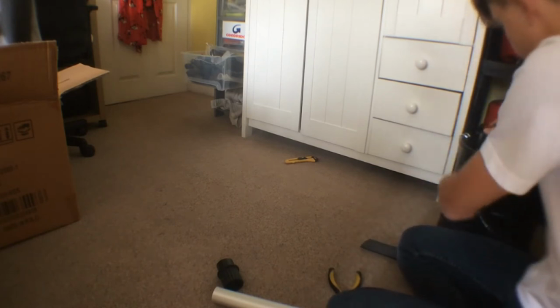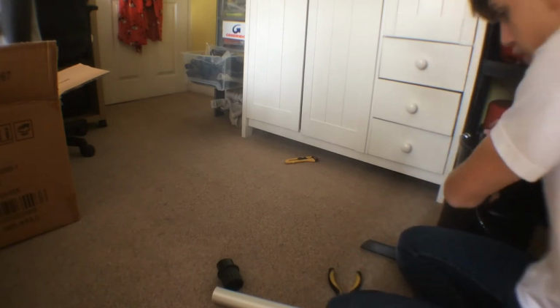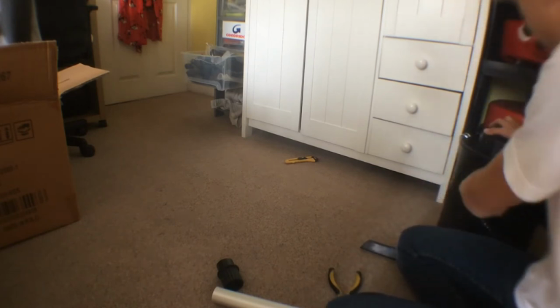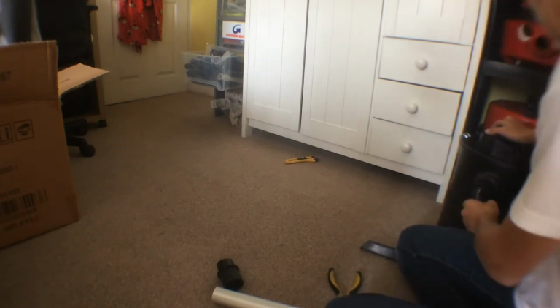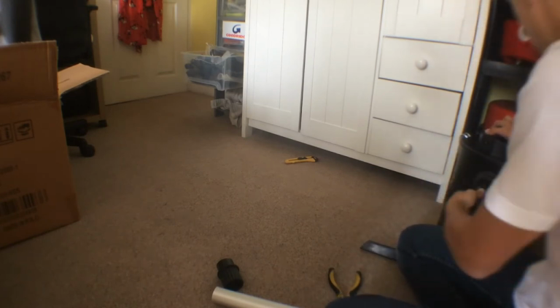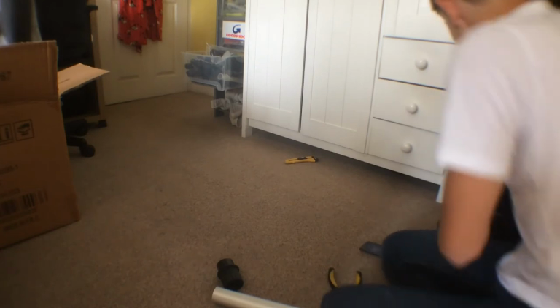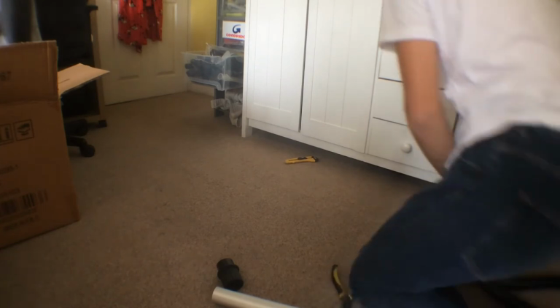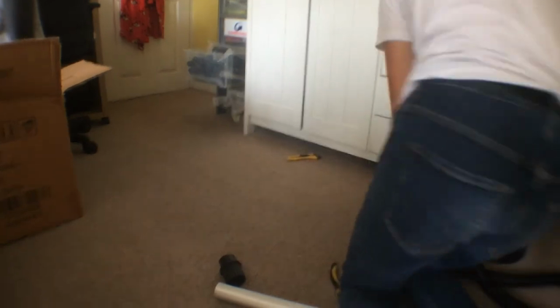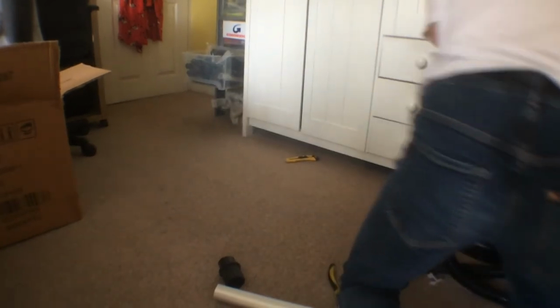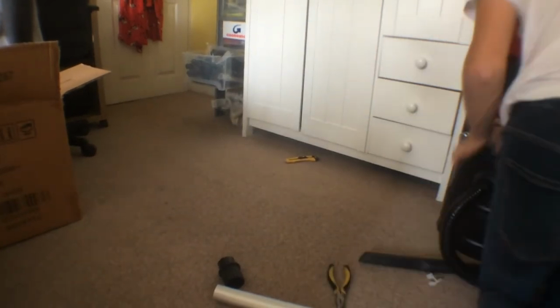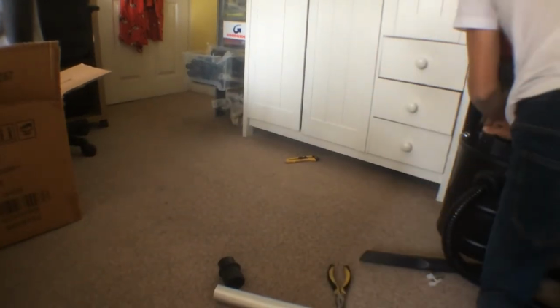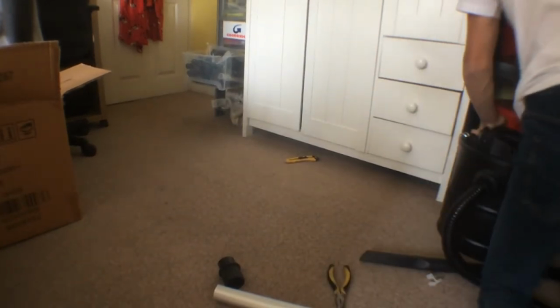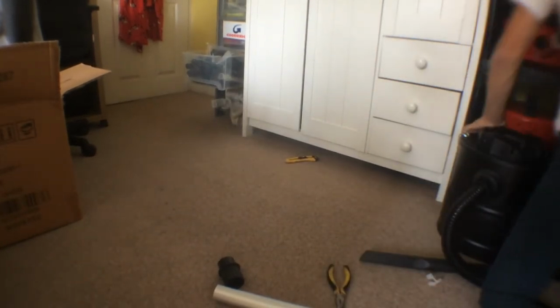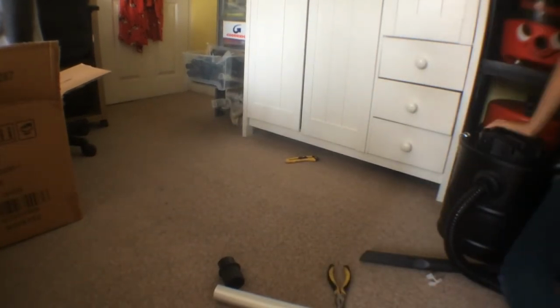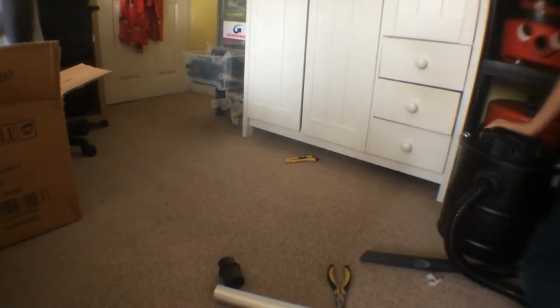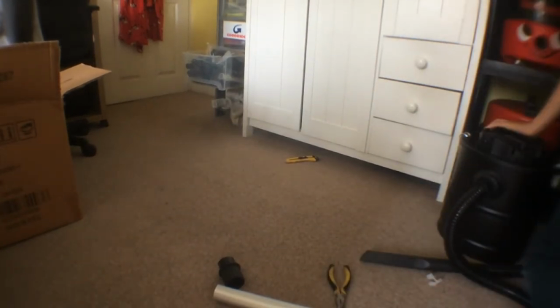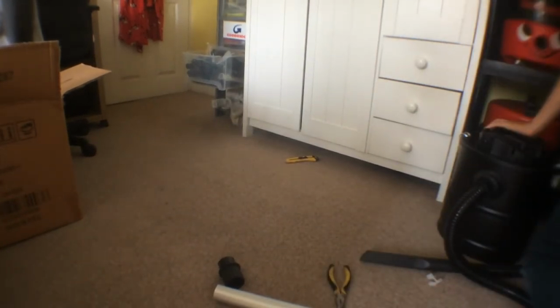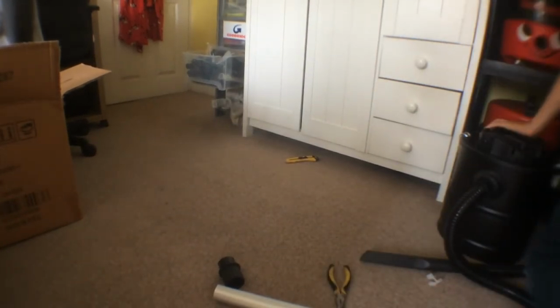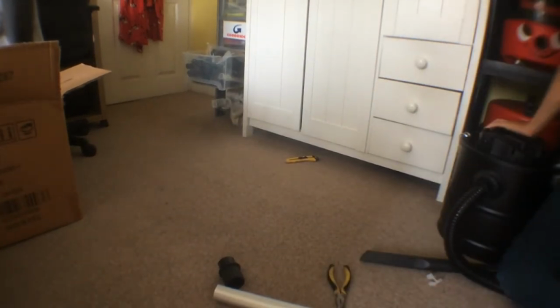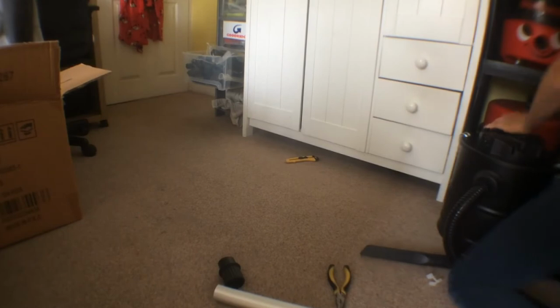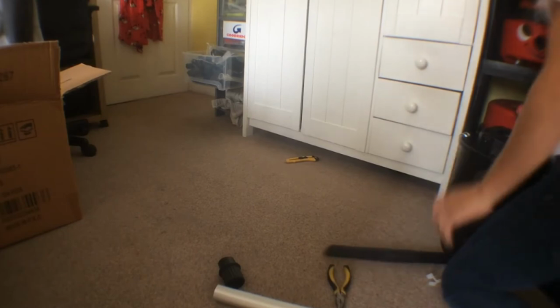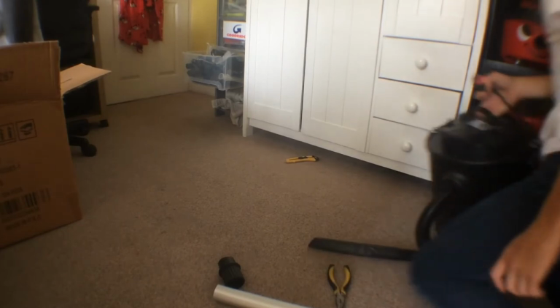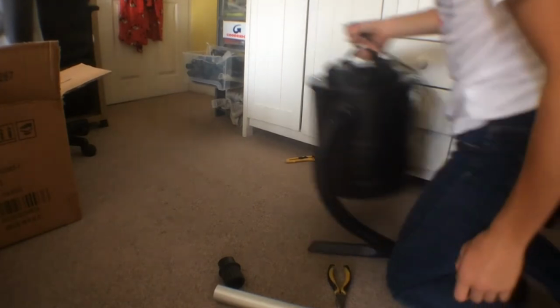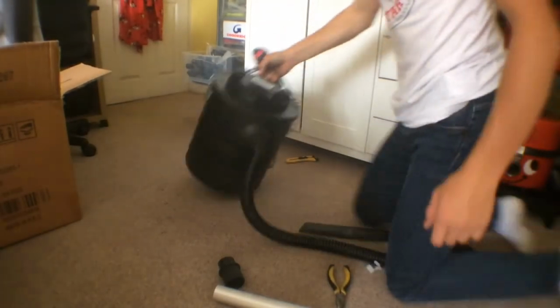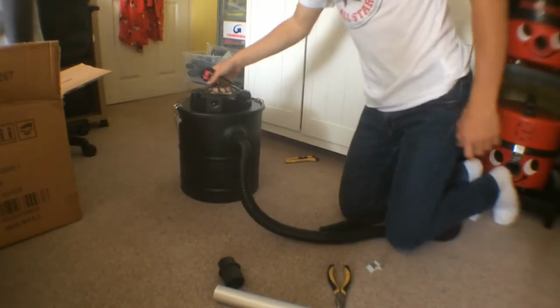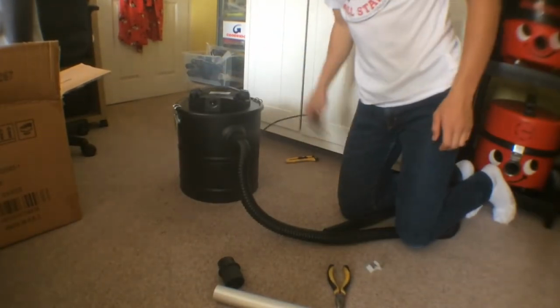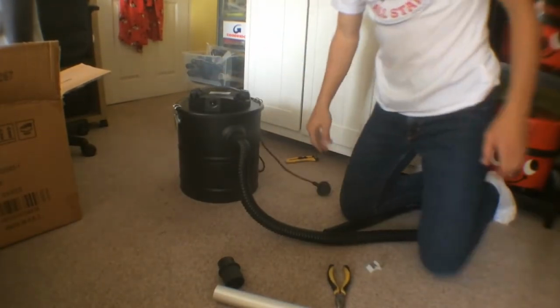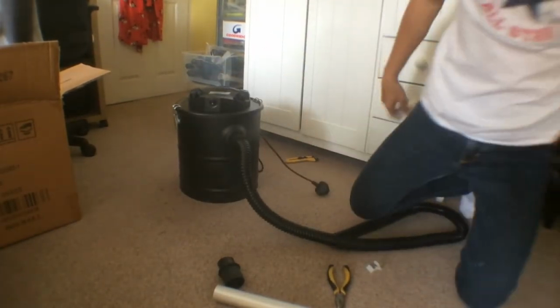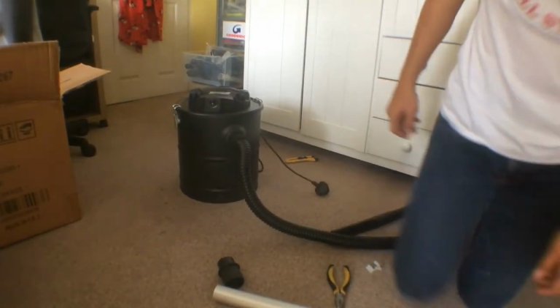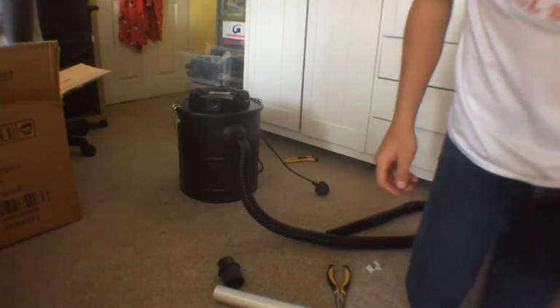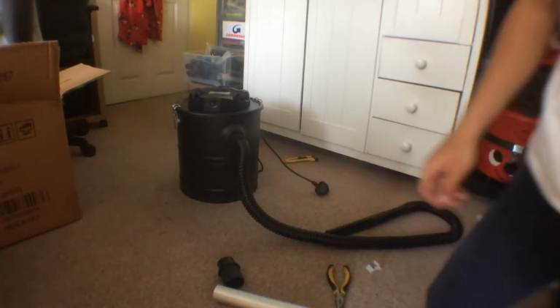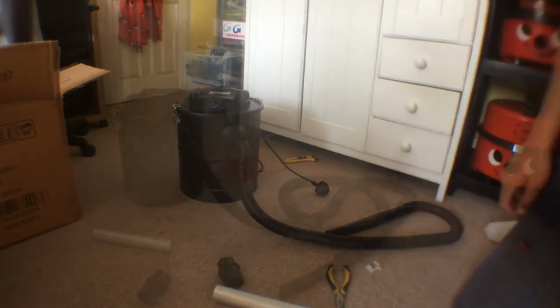27 quid - I might even just take it apart and modify it now. Let me just go and get some bits and we'll modify this, so I'll be back in a minute.